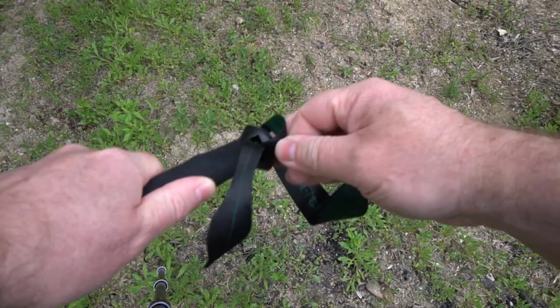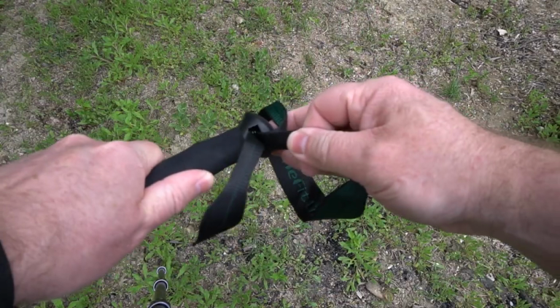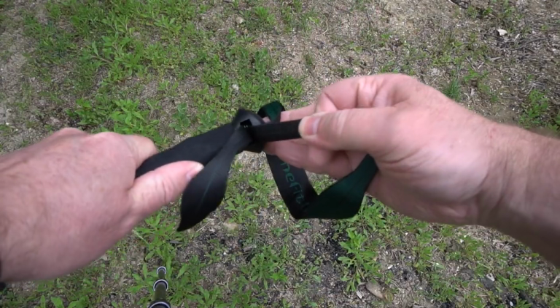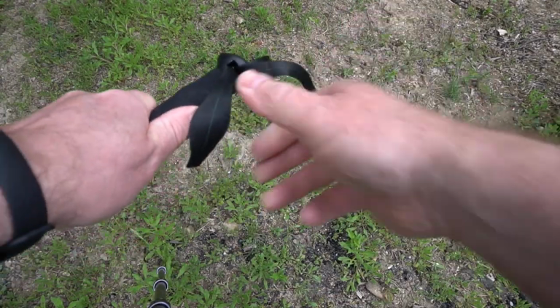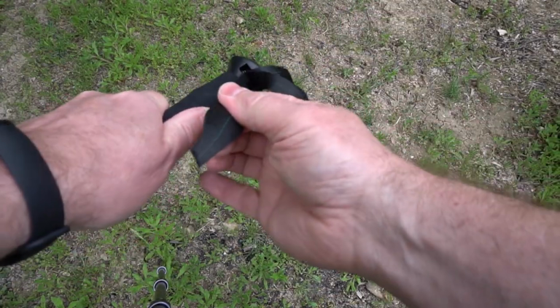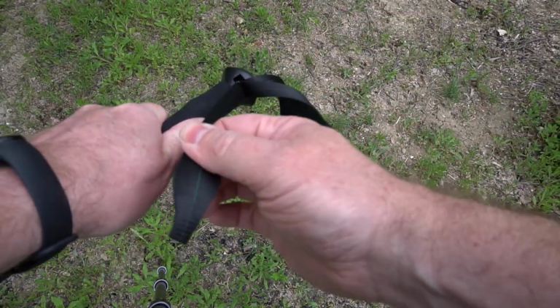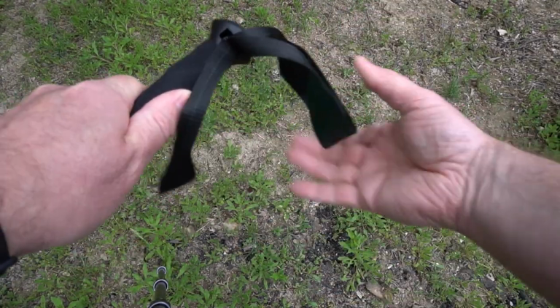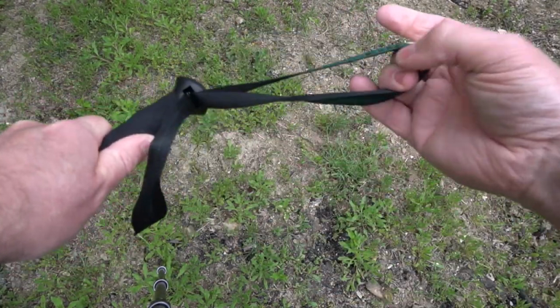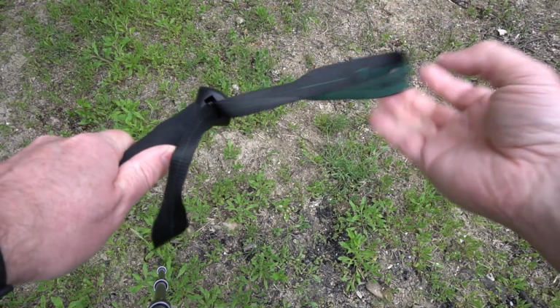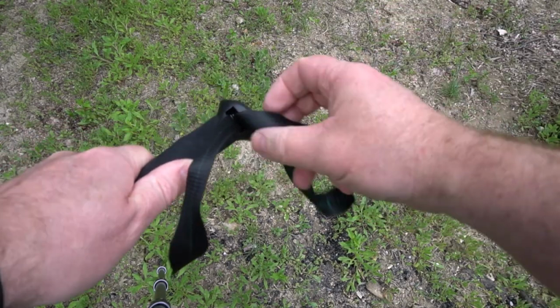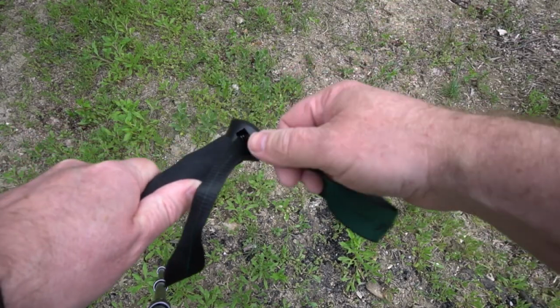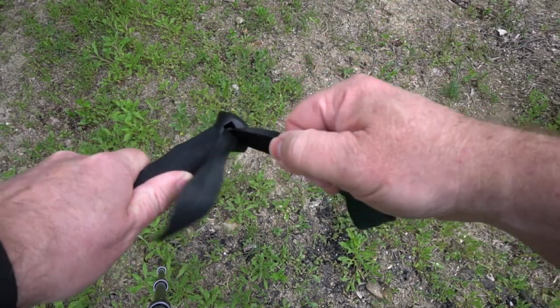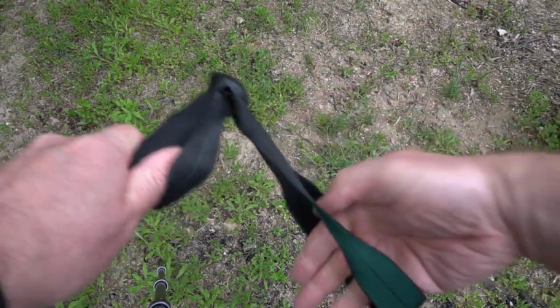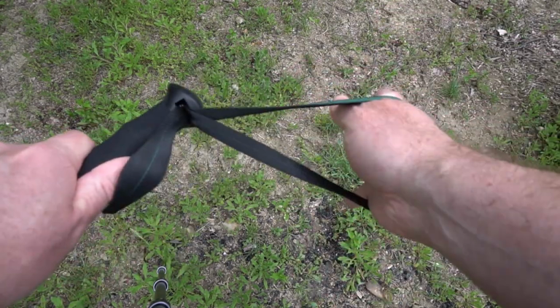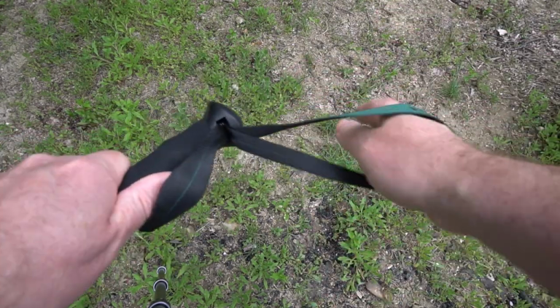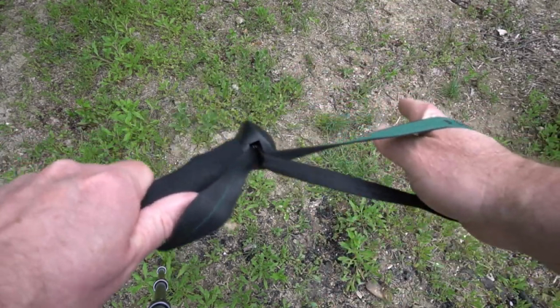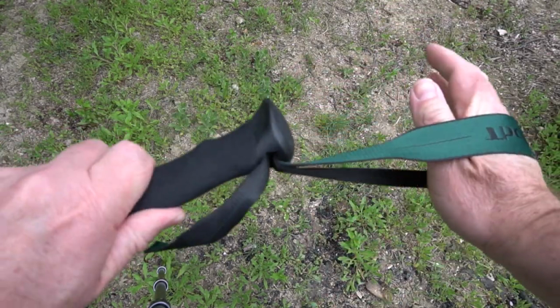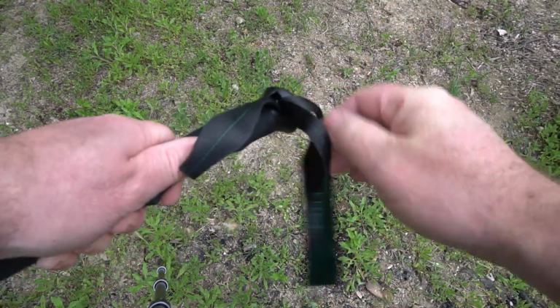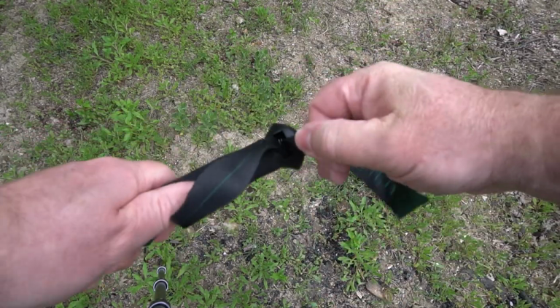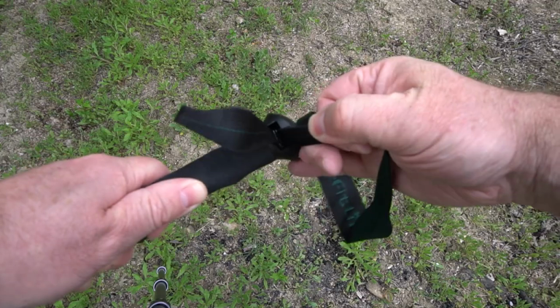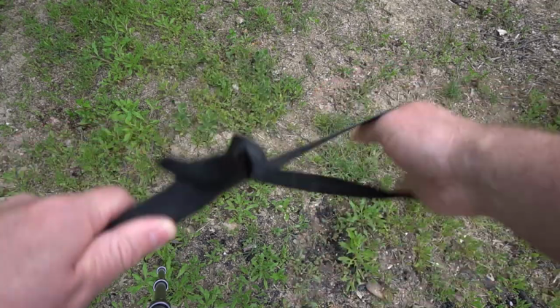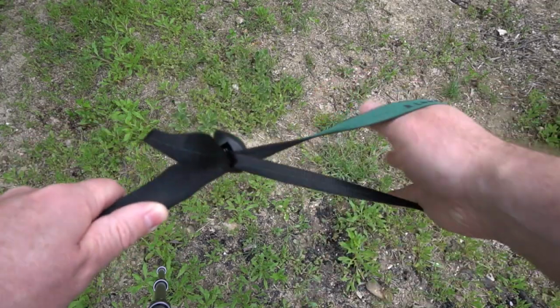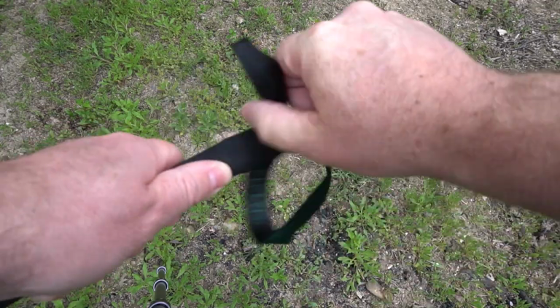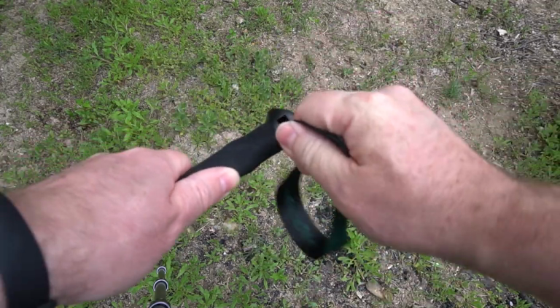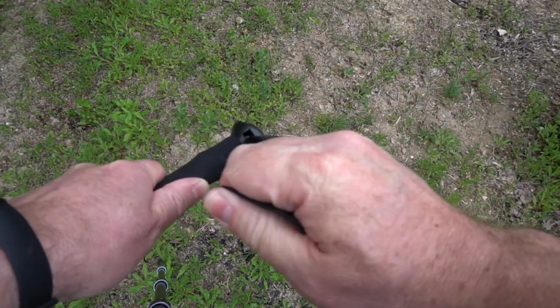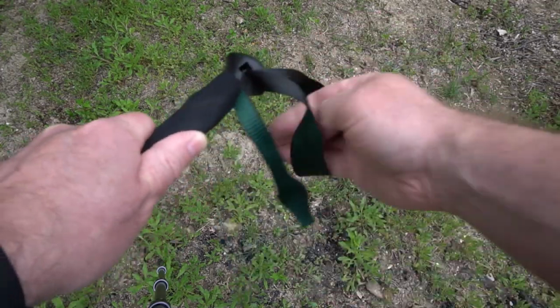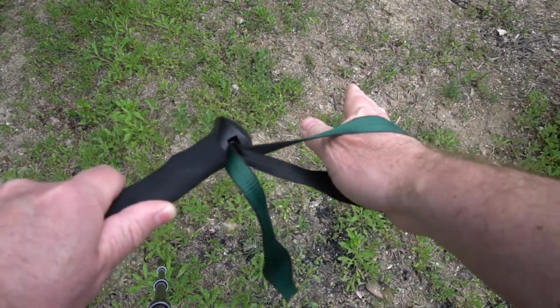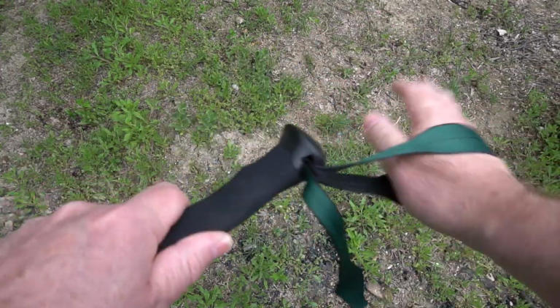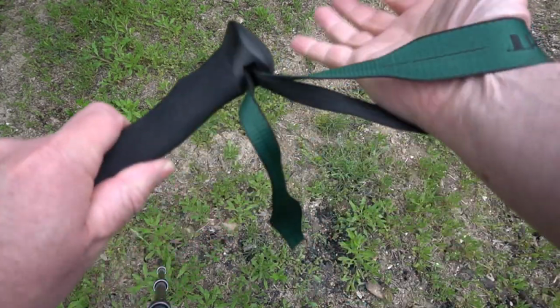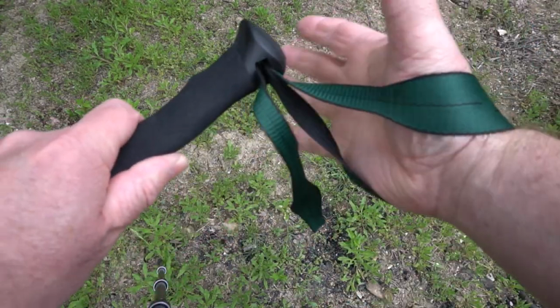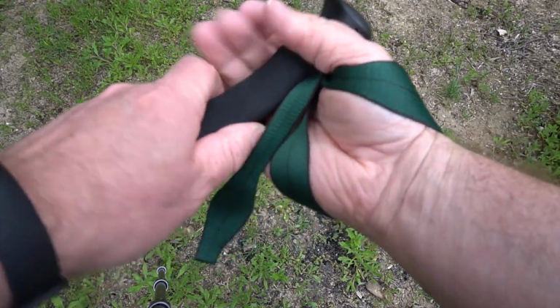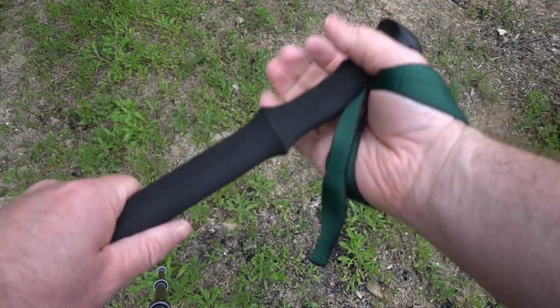You can adjust the strap by pulling this way or pulling that way — wow, that's super simple, I'm in love with that. Why is this so easy compared to every other strap I've ever used for poles? That's really nice.